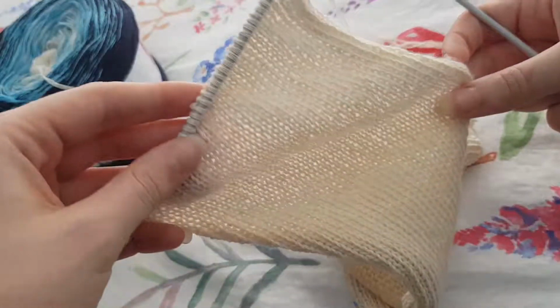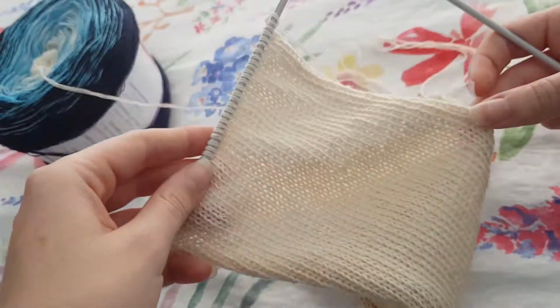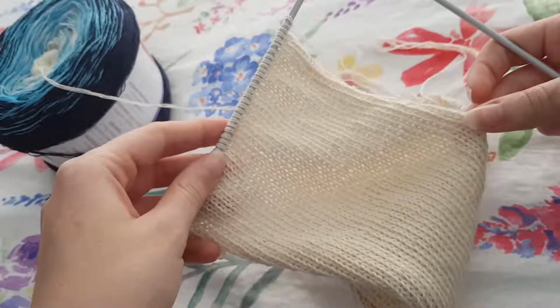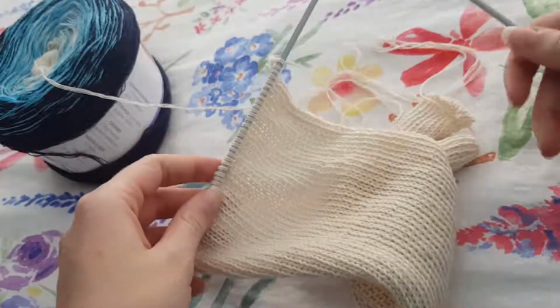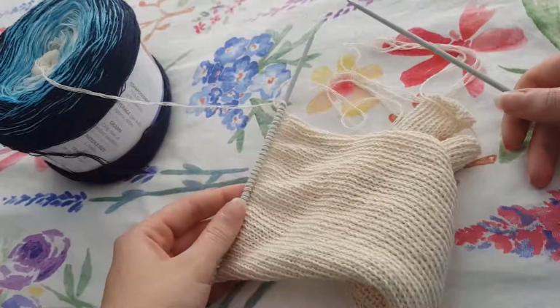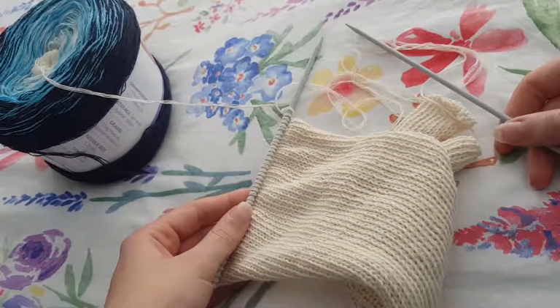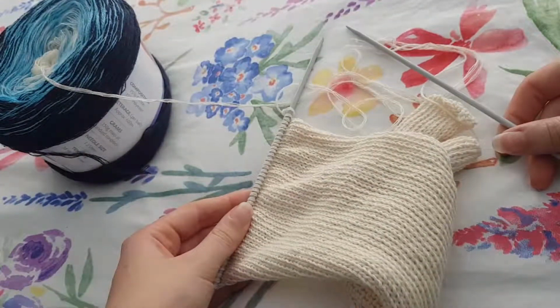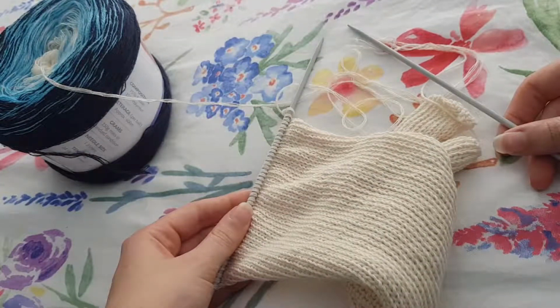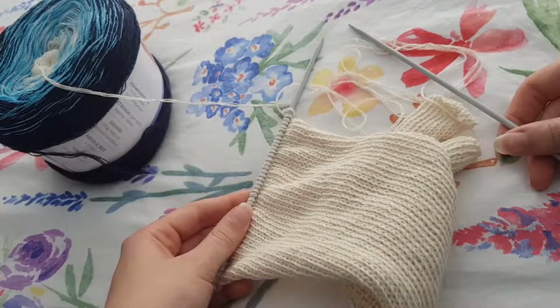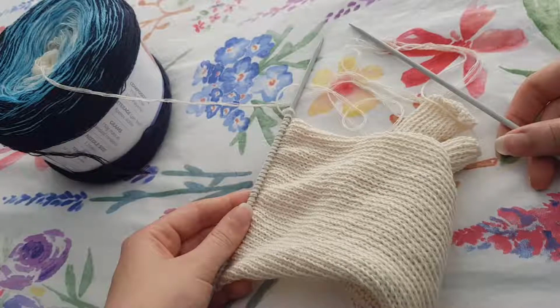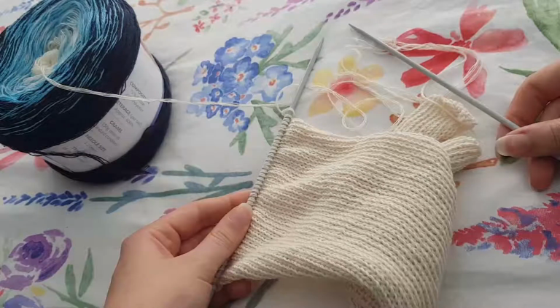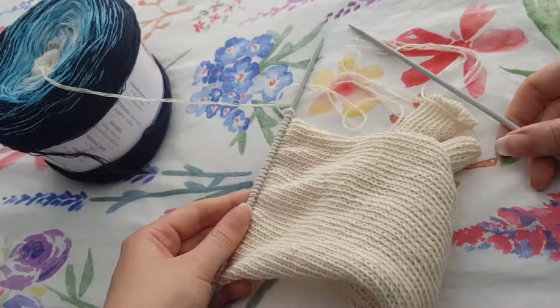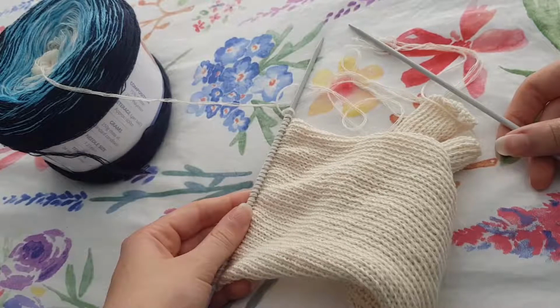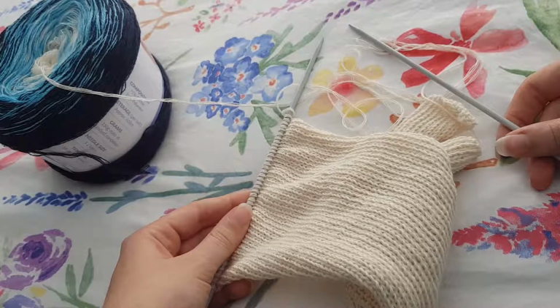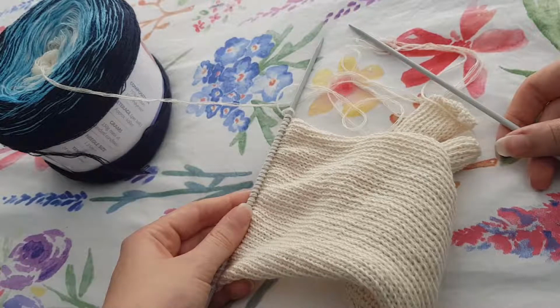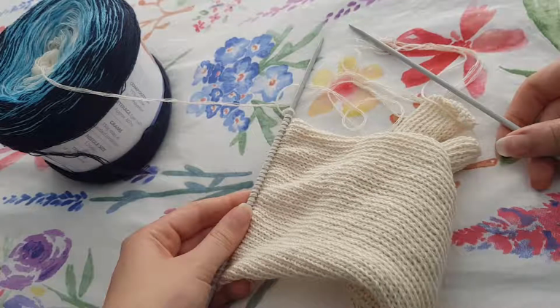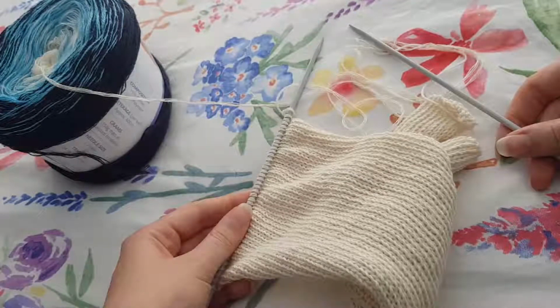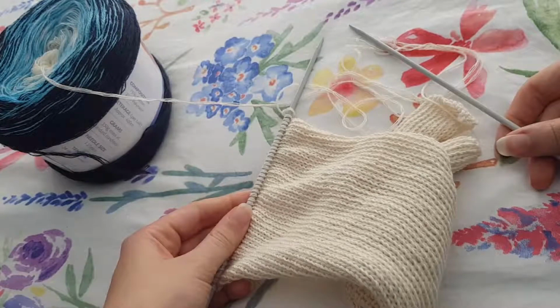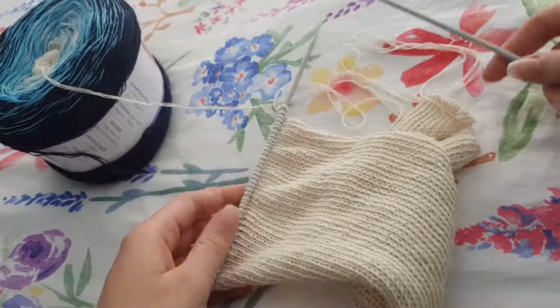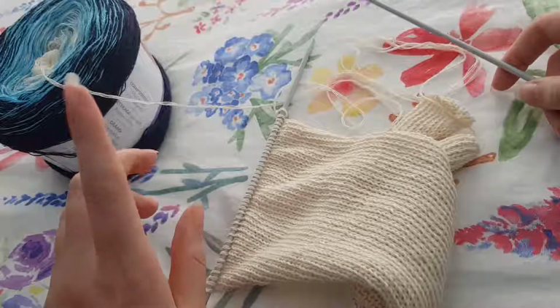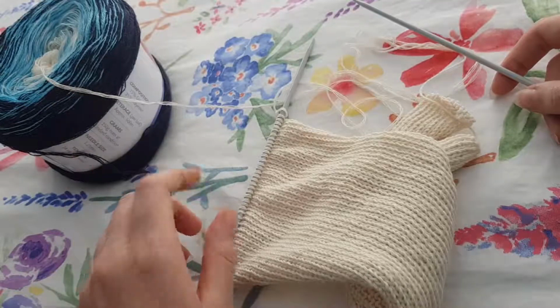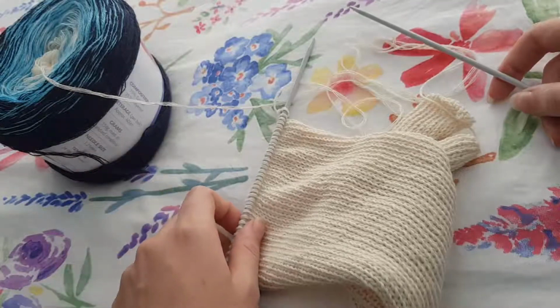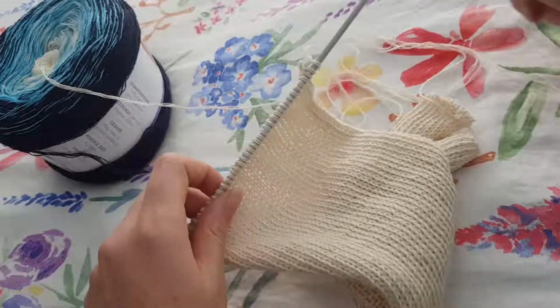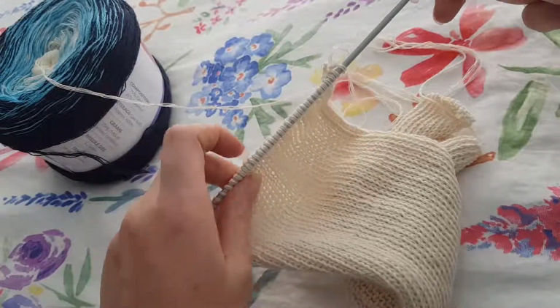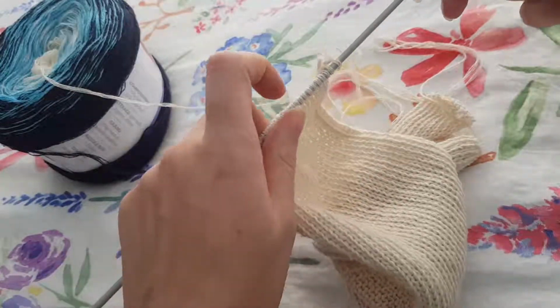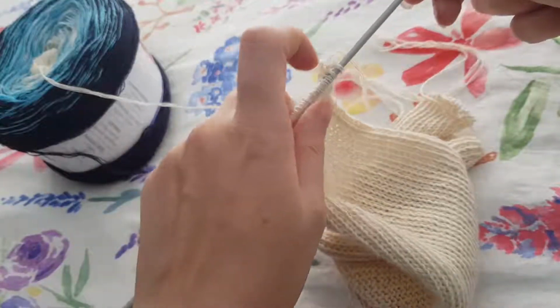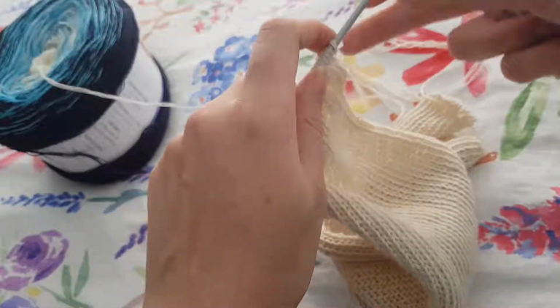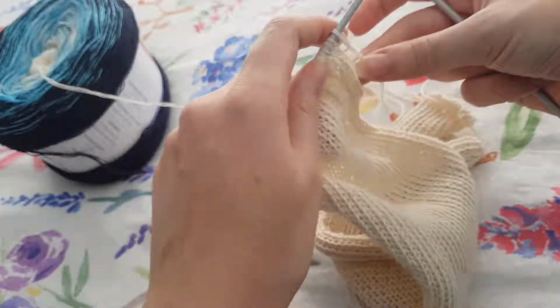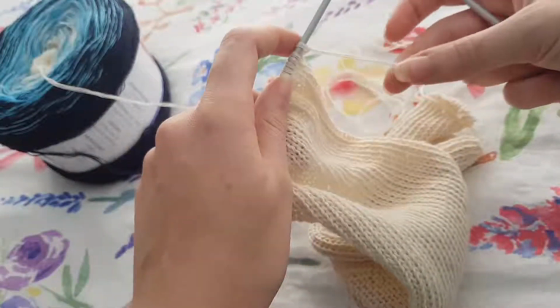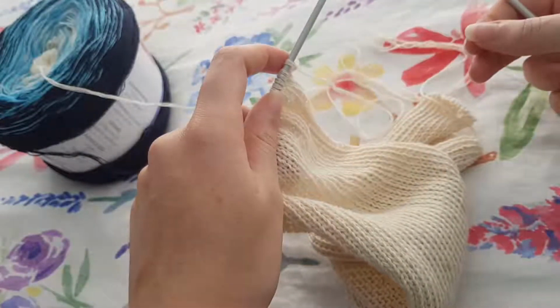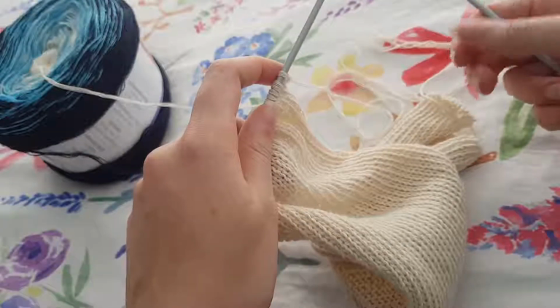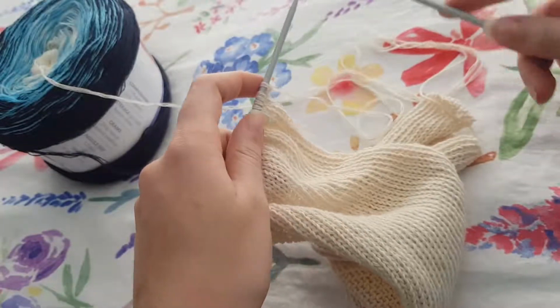So I'm going to show you how to do this because it's done using two different stitches. We're going to be working in rows of two and I will show you how this is done. So firstly we're going to work a row of just normal plain knitting.